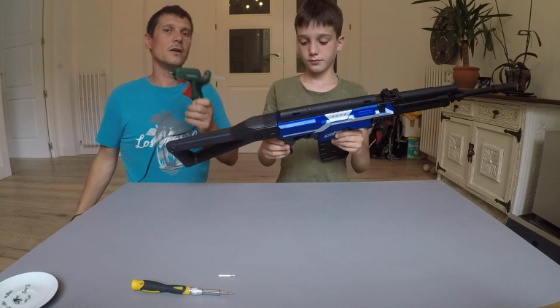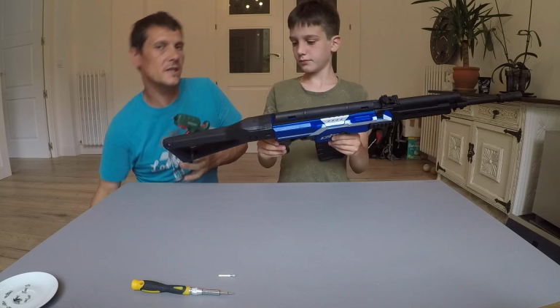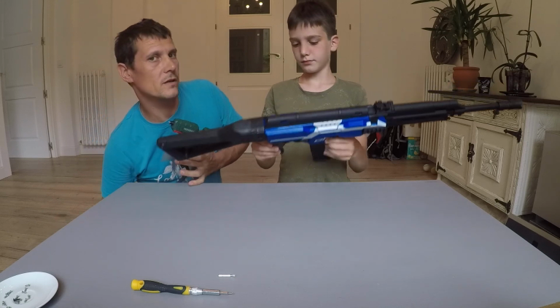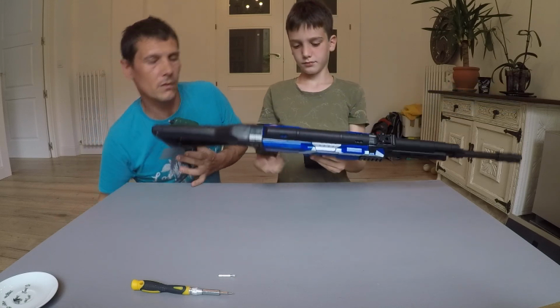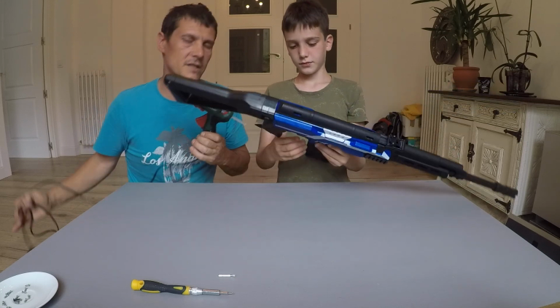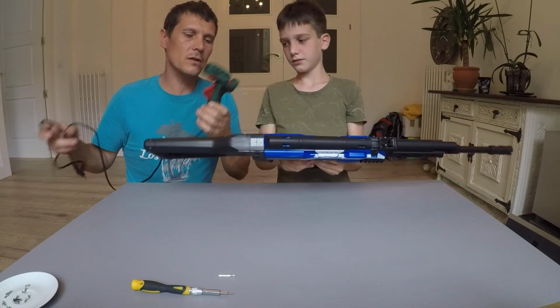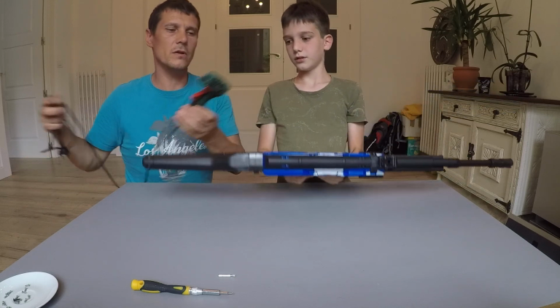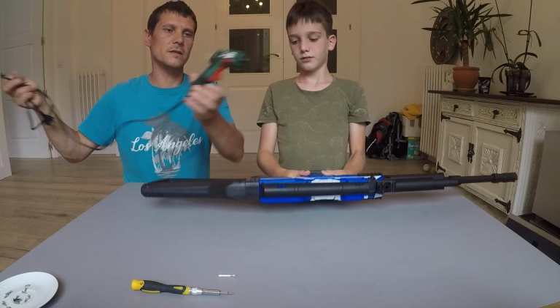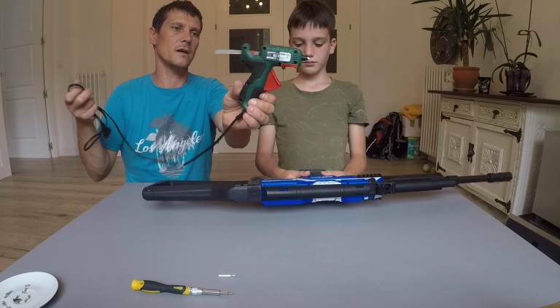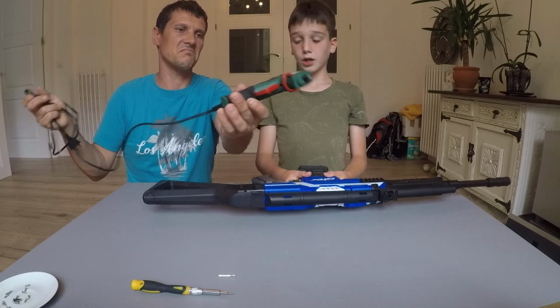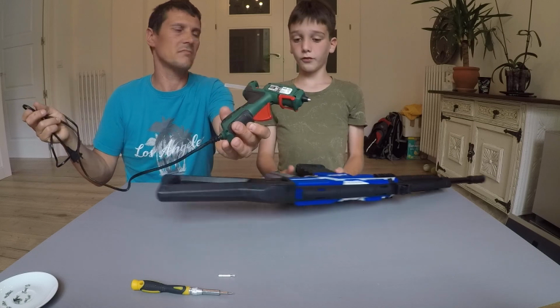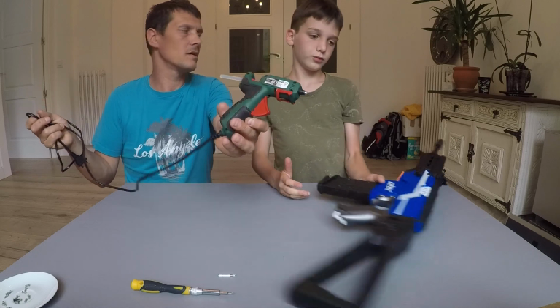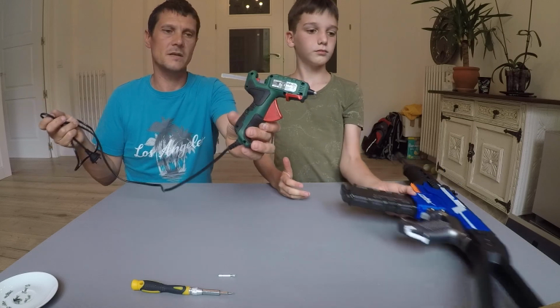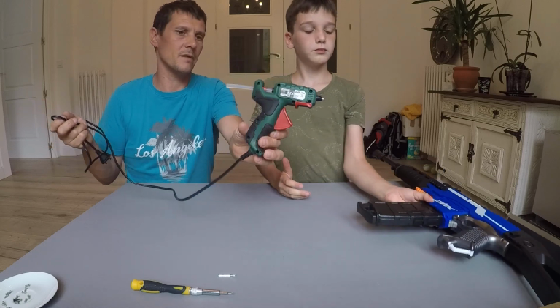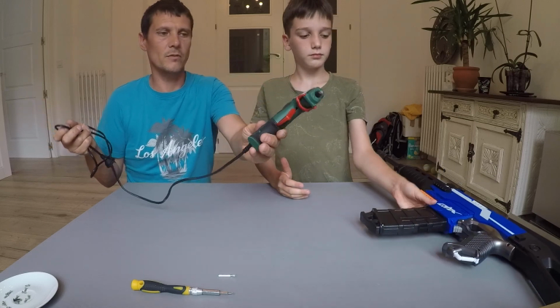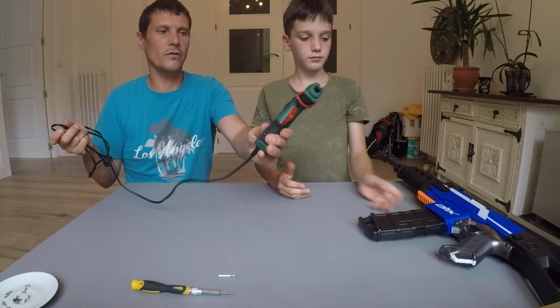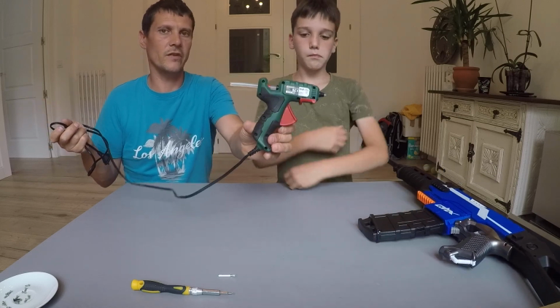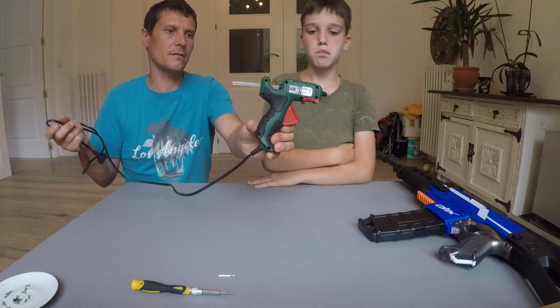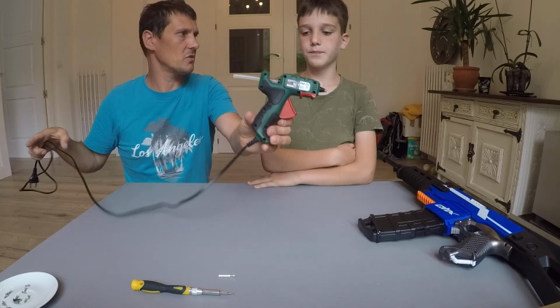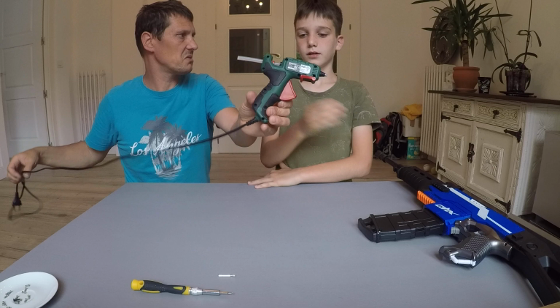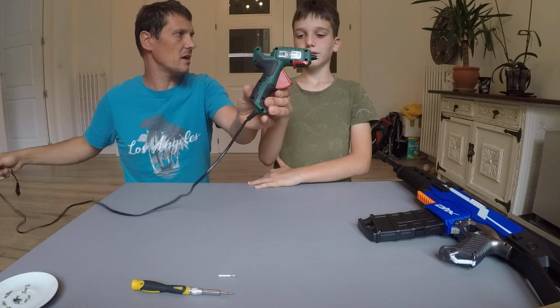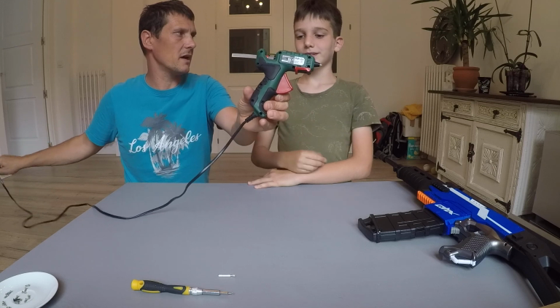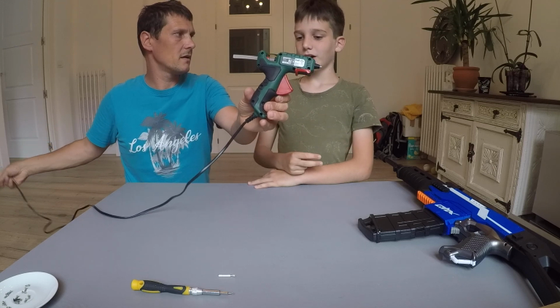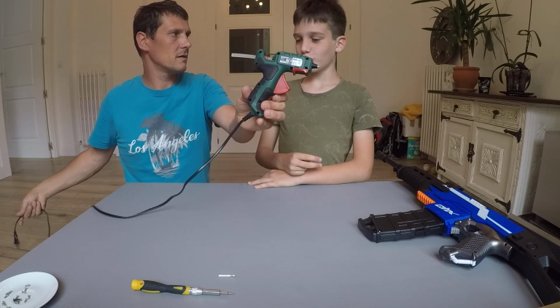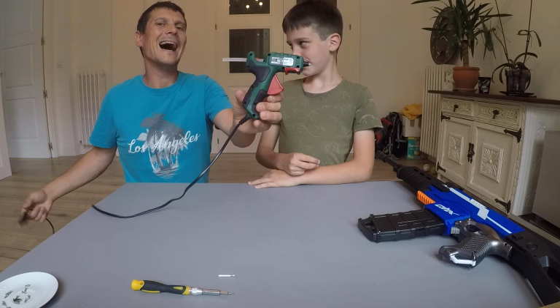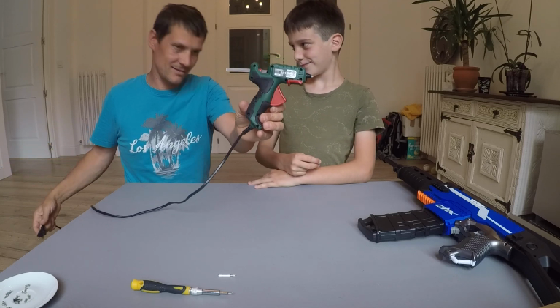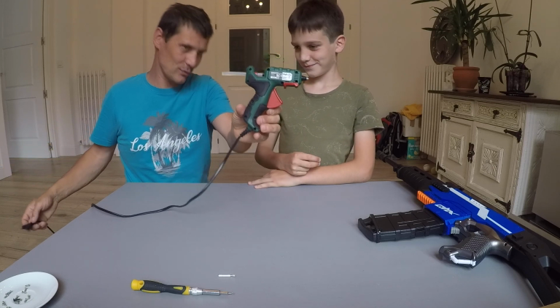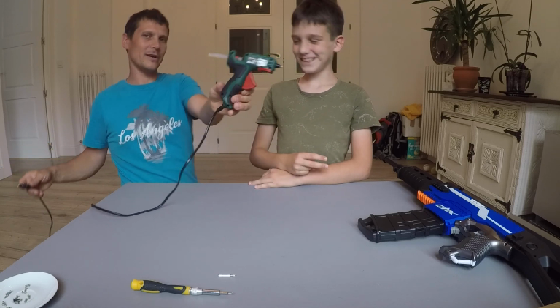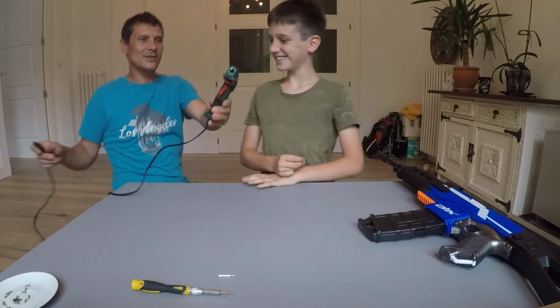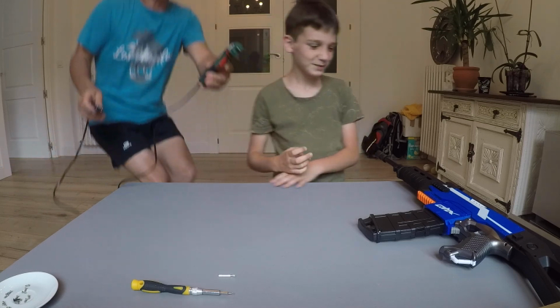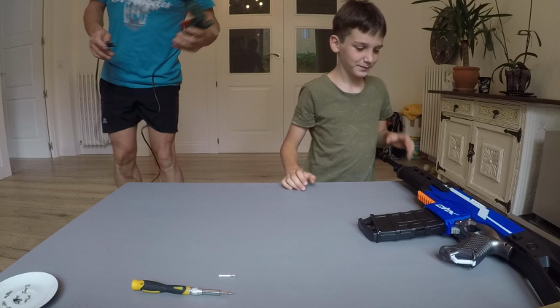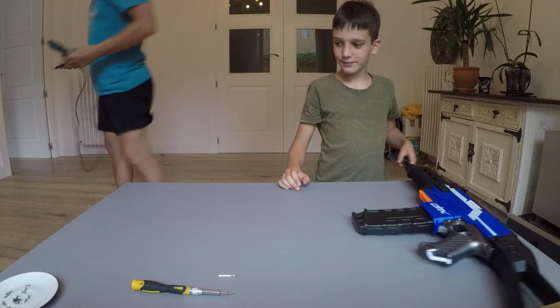You need super glue or some type of glue. We're going to use a hot glue gun. So we're going to plug this in now.